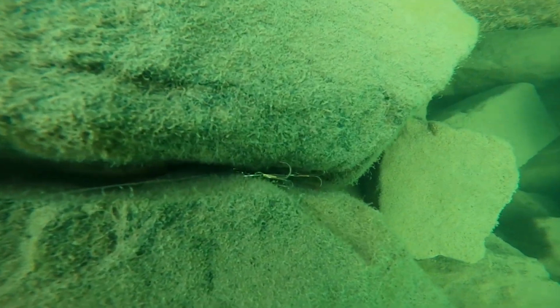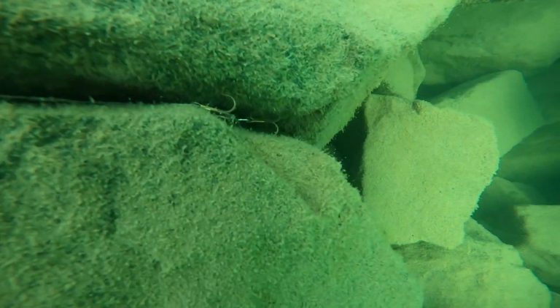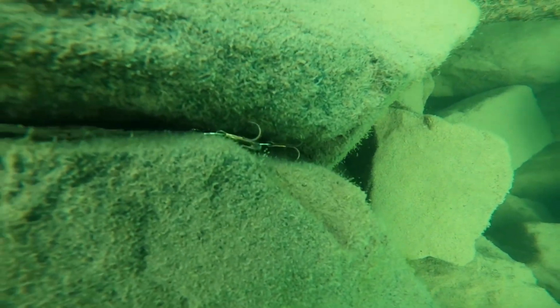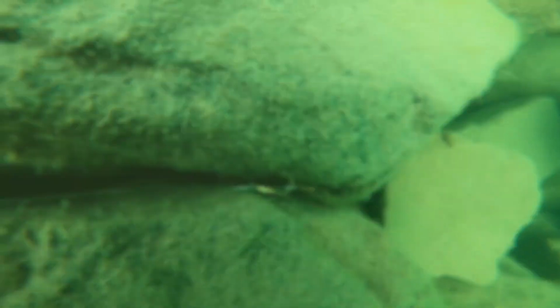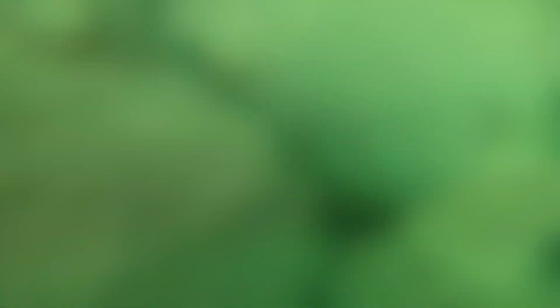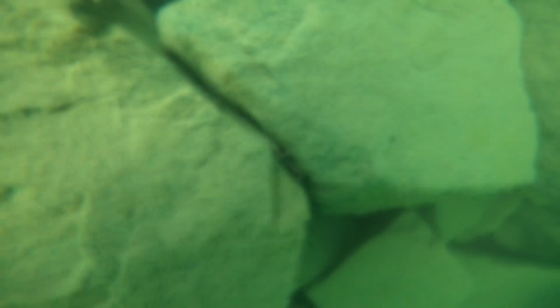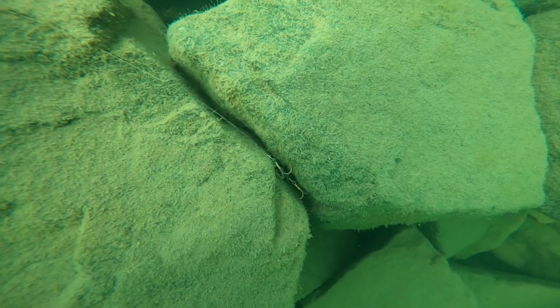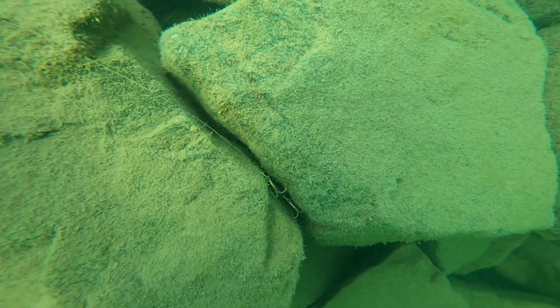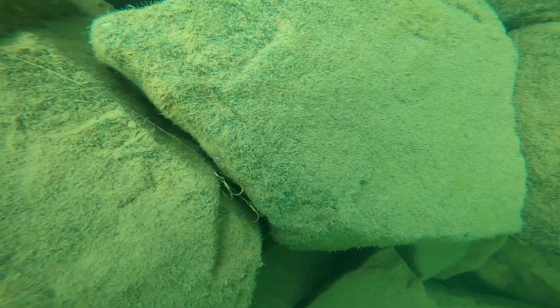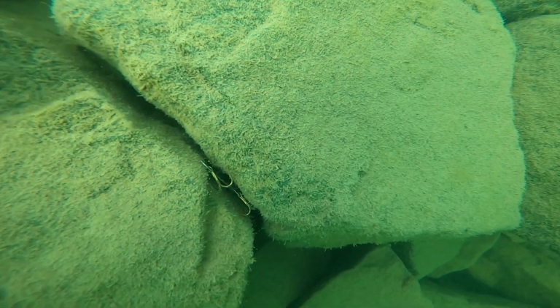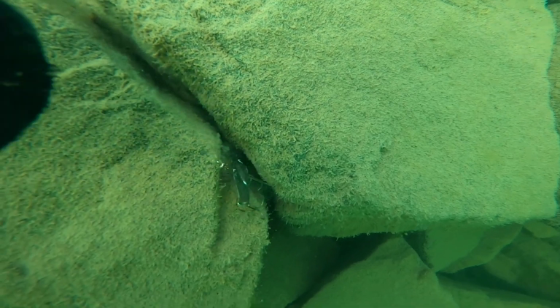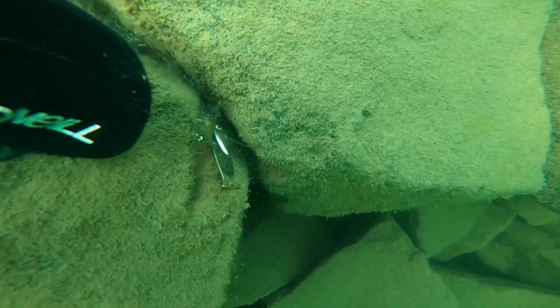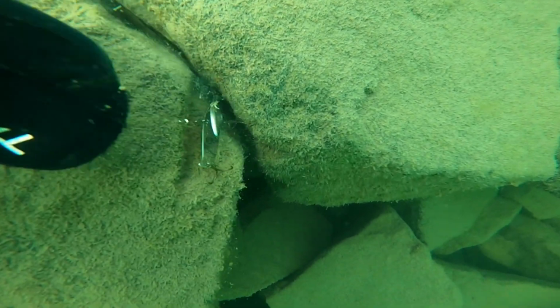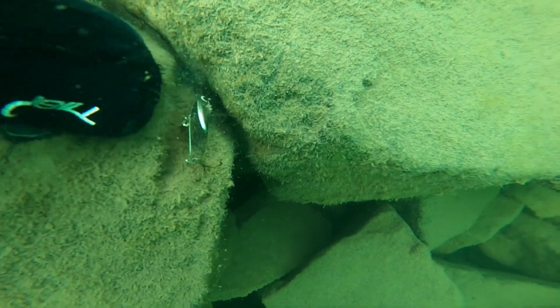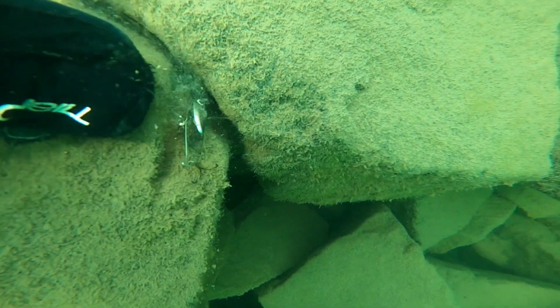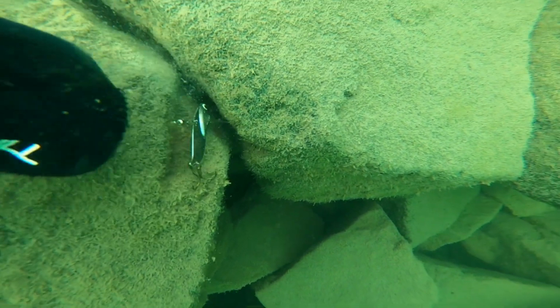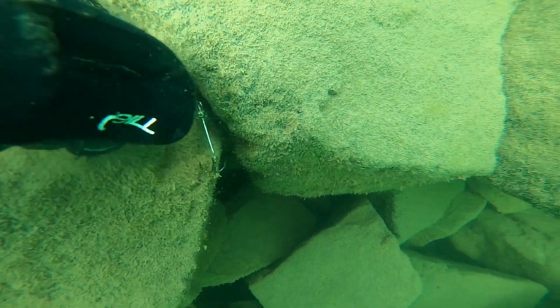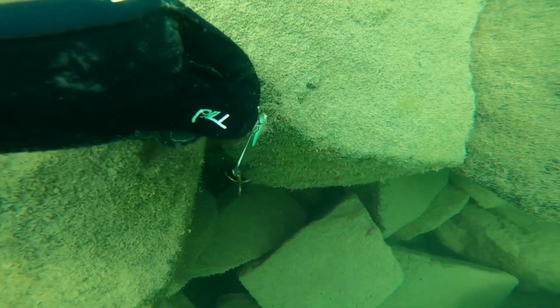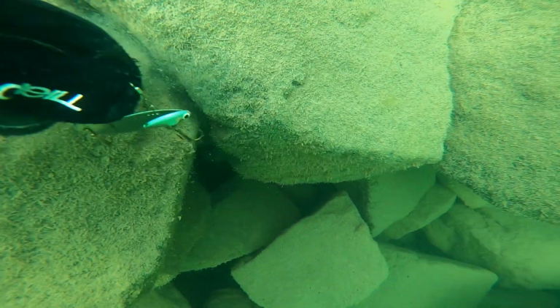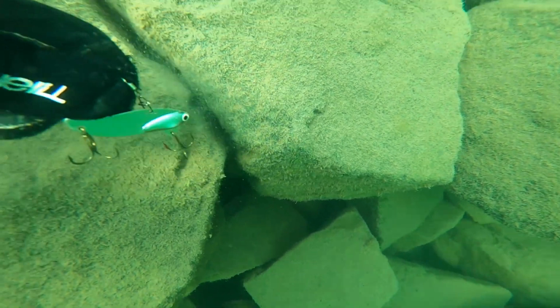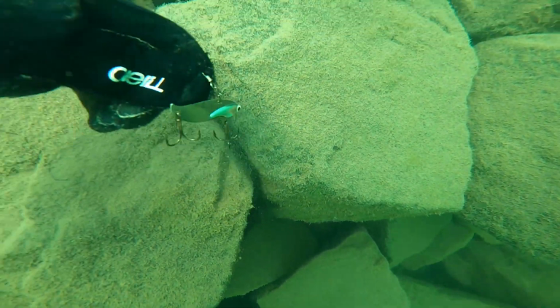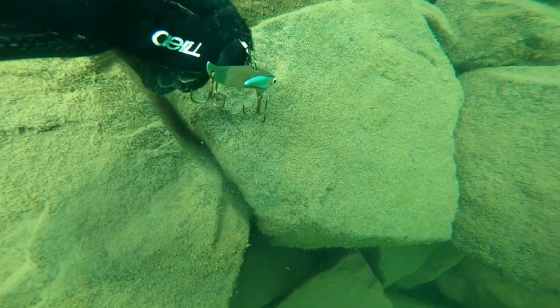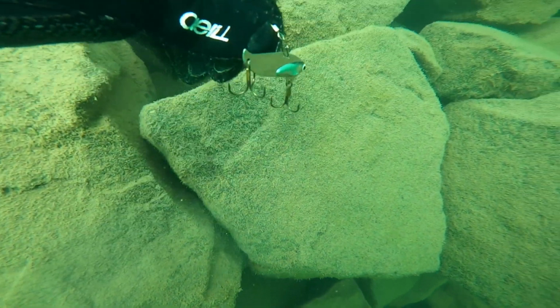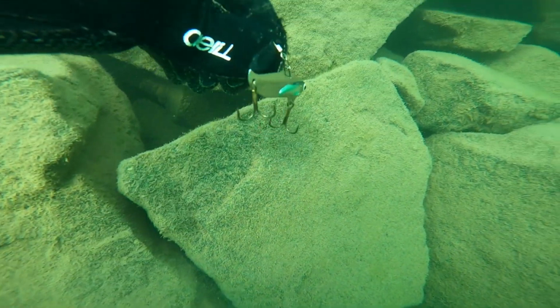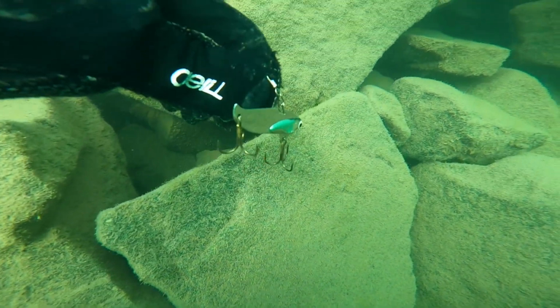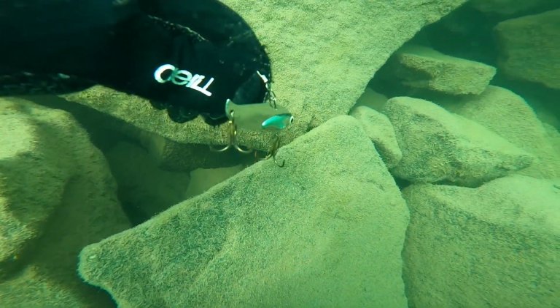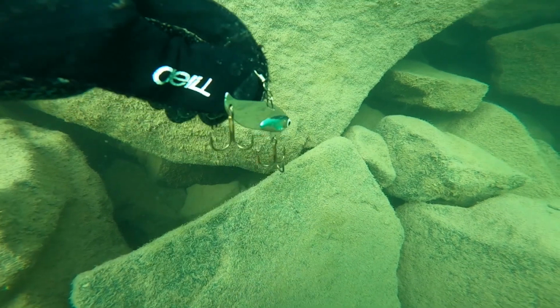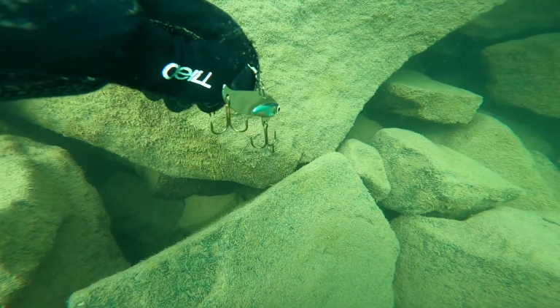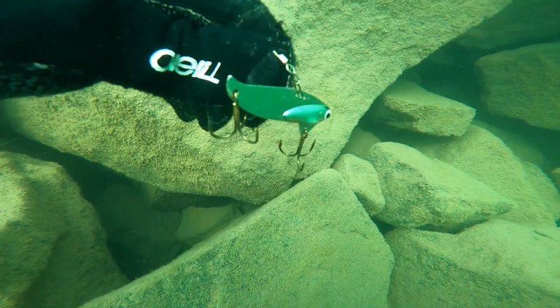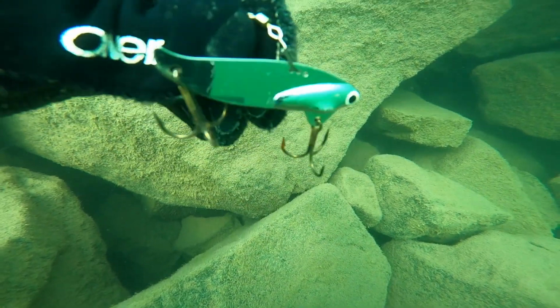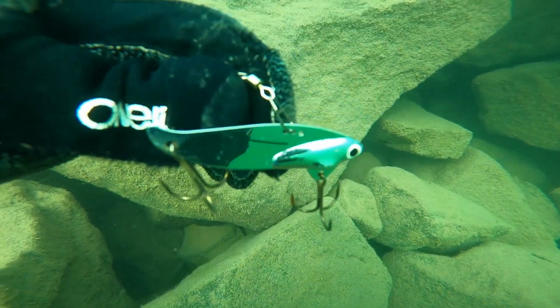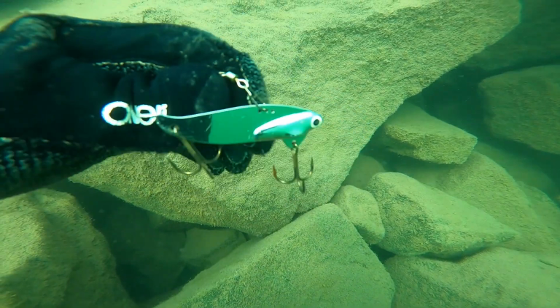This was a really interesting lure to find. I don't think I've ever seen a lure like this before. Comment below if you use this lure, or you know what it's used to catch.